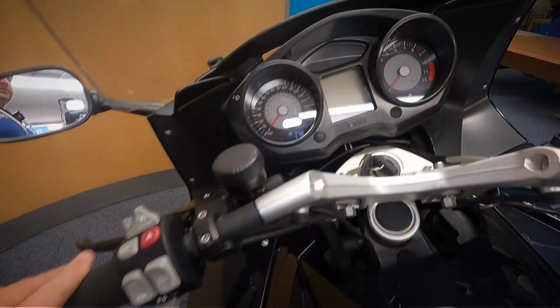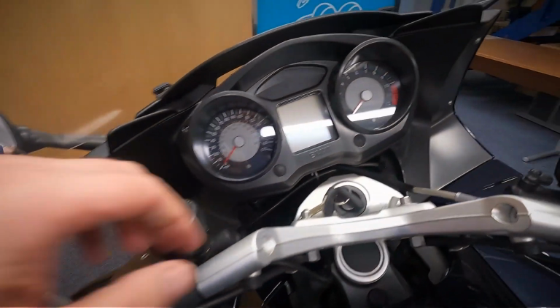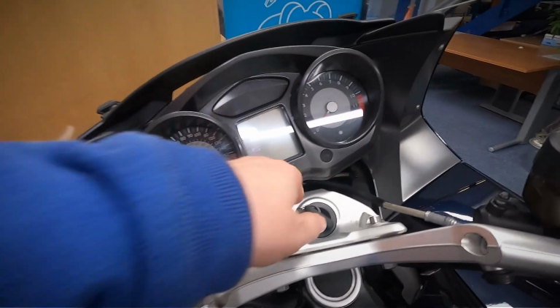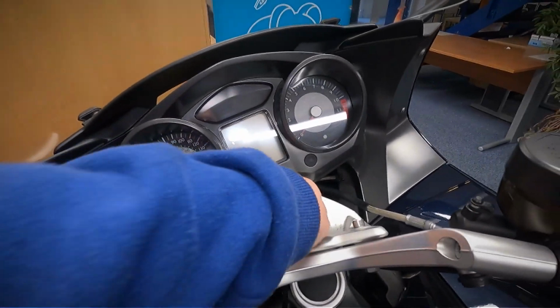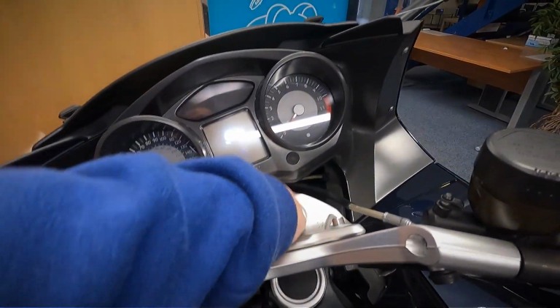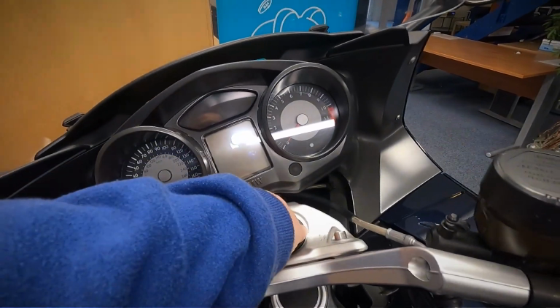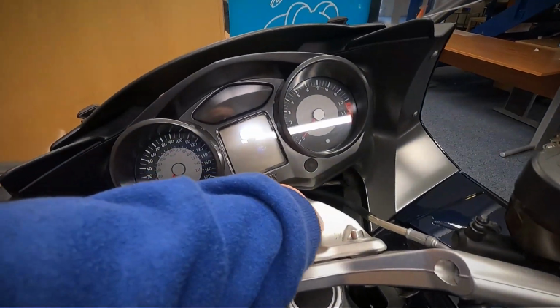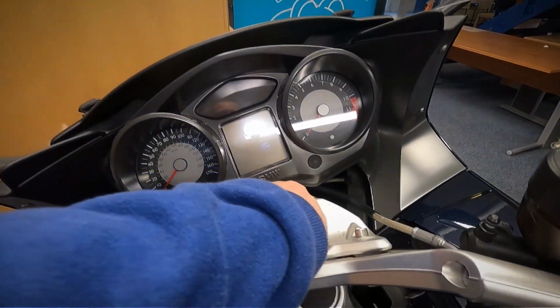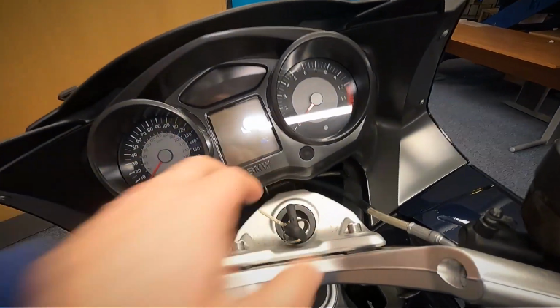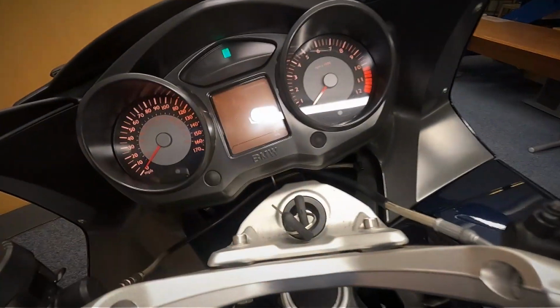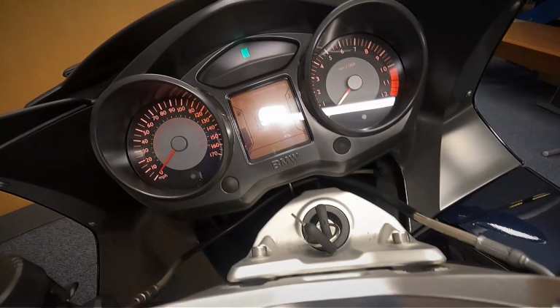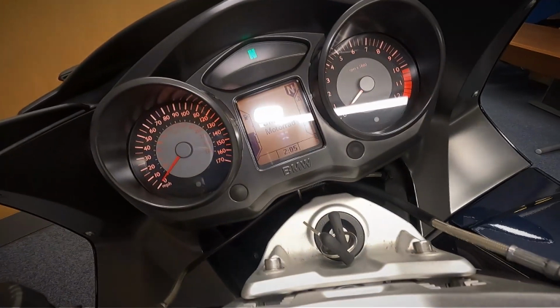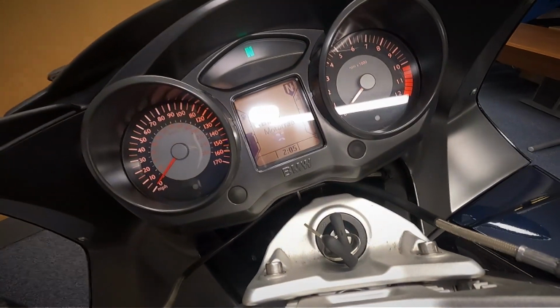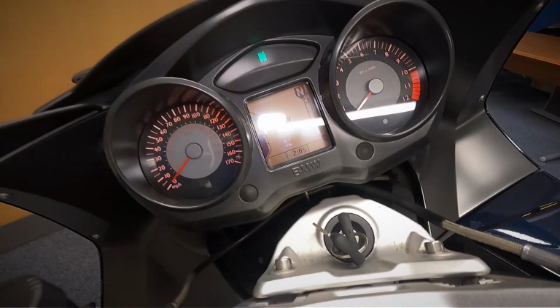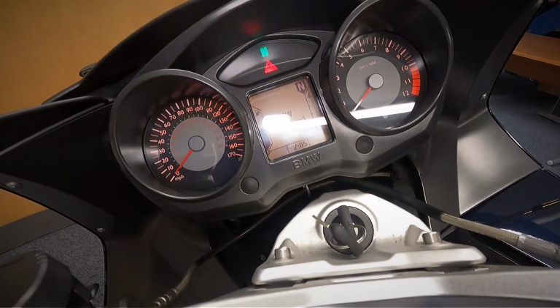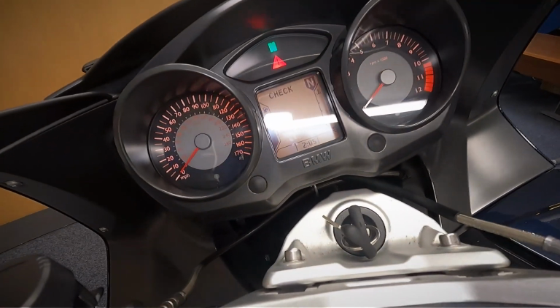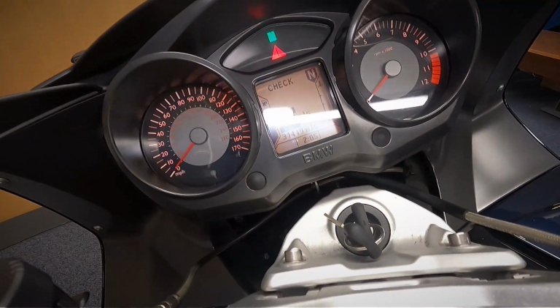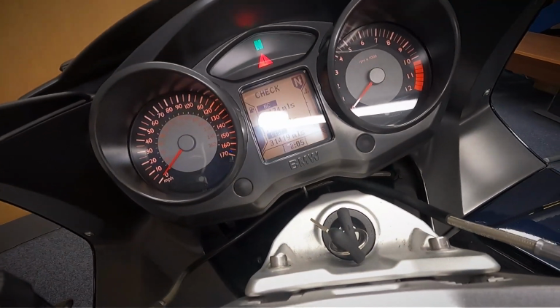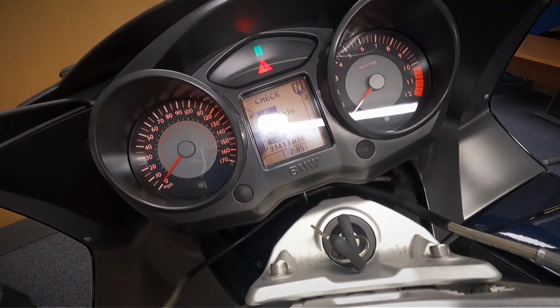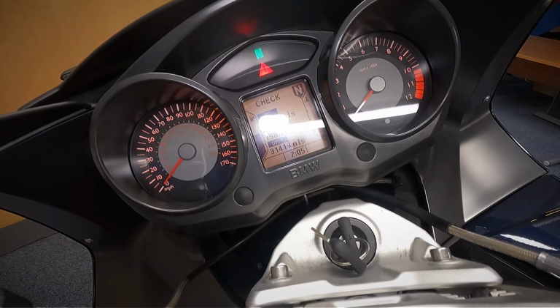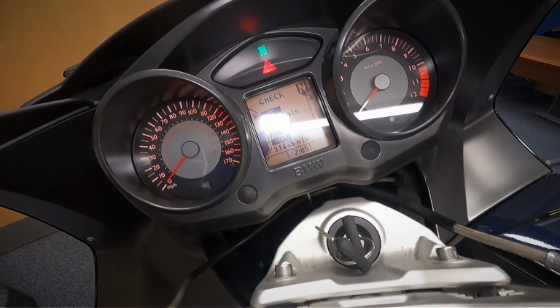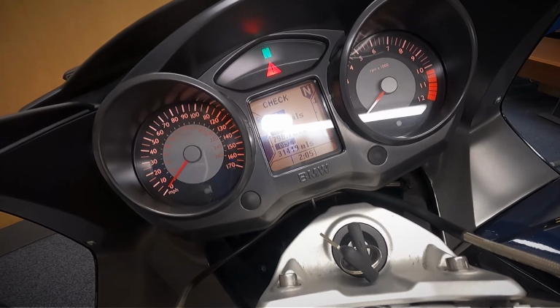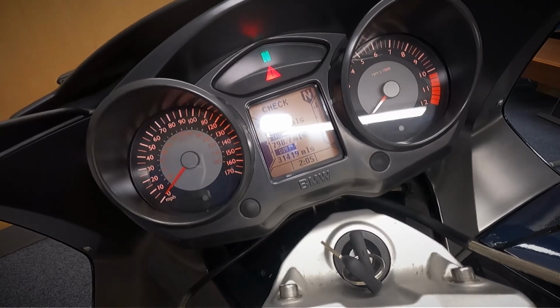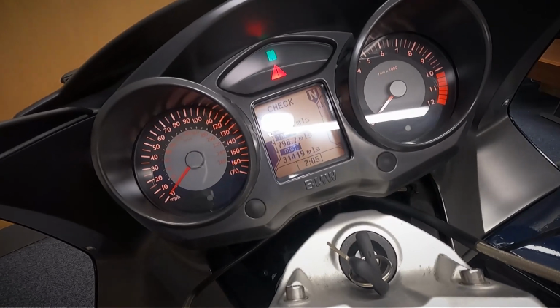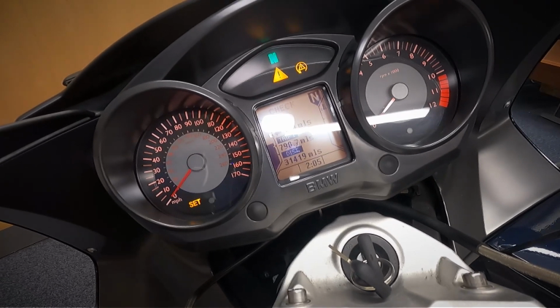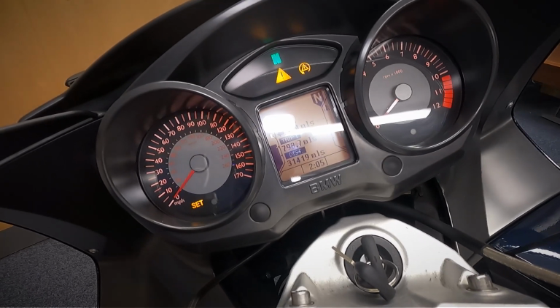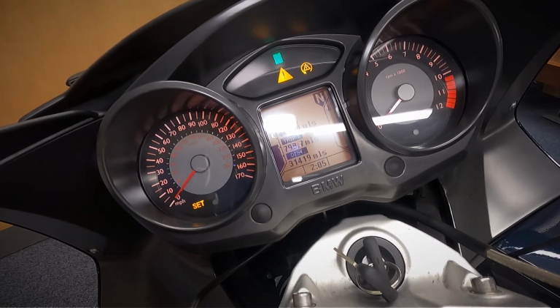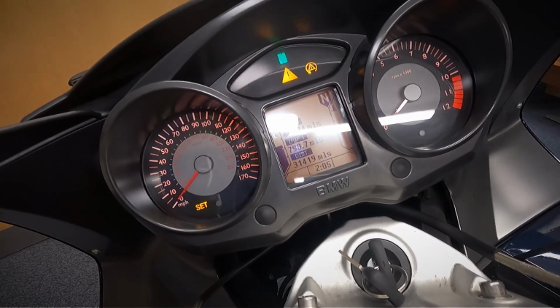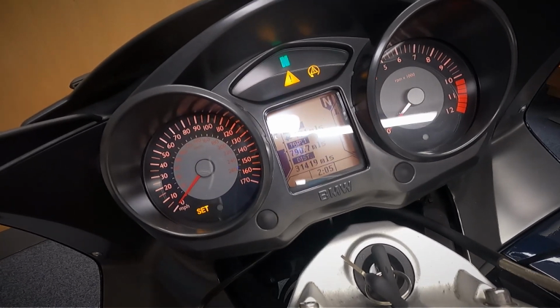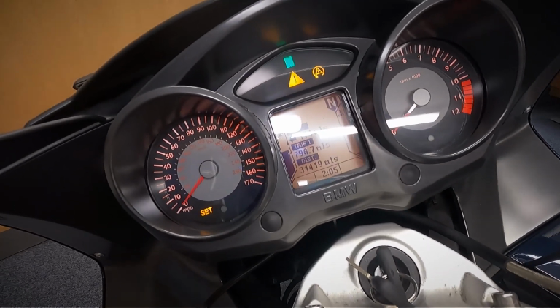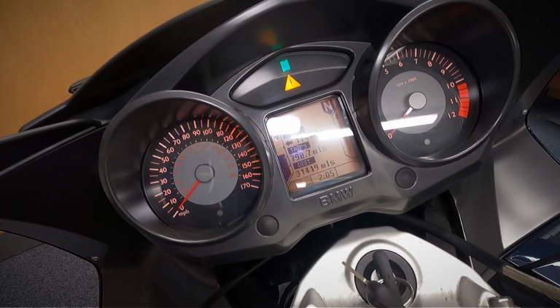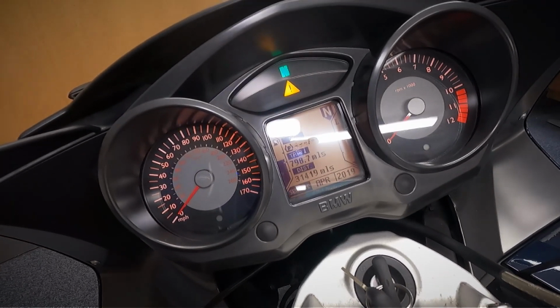This also has tyre pressure monitors on it as well. Let's pop the ignition on and have a look at the miles — it's done 31,419 miles.